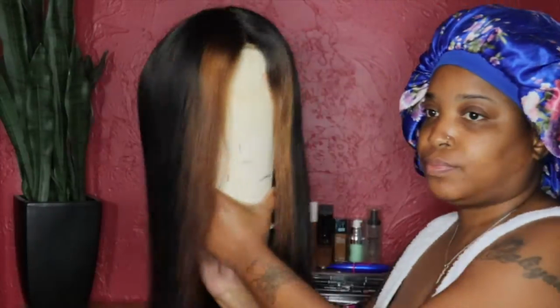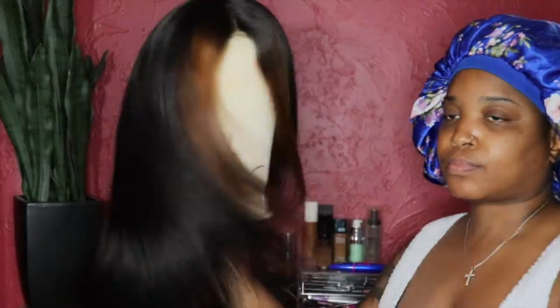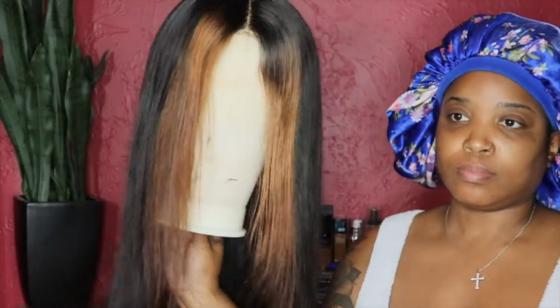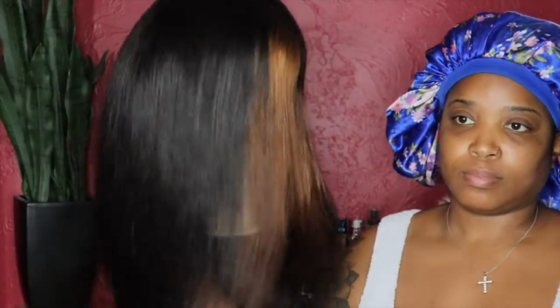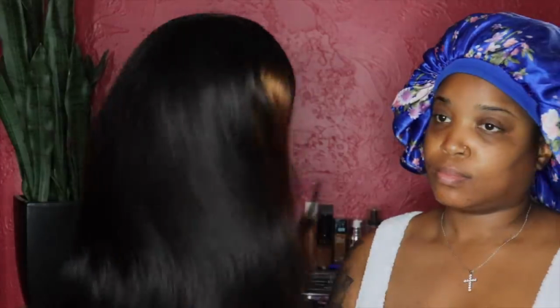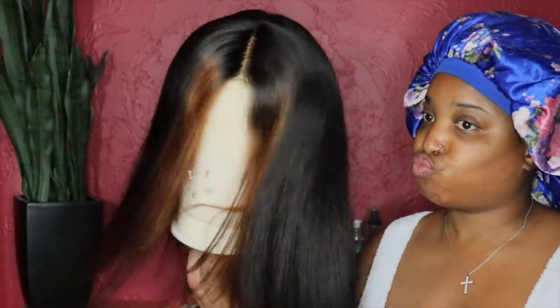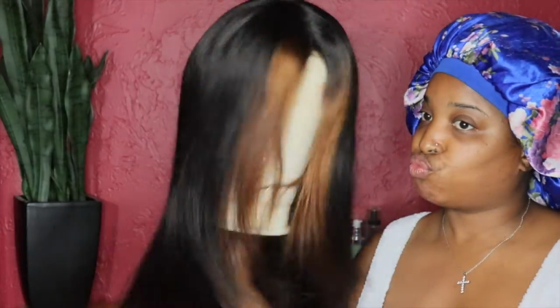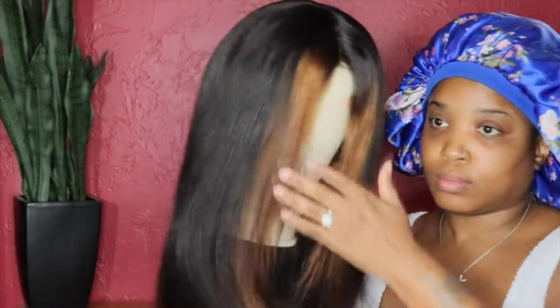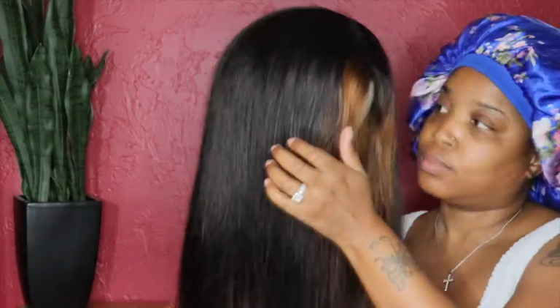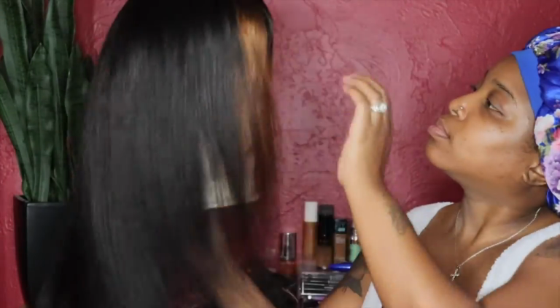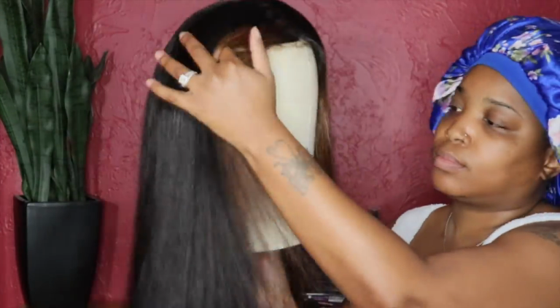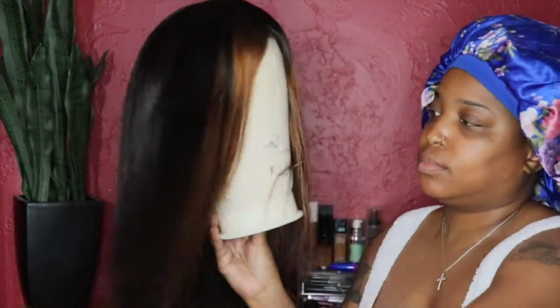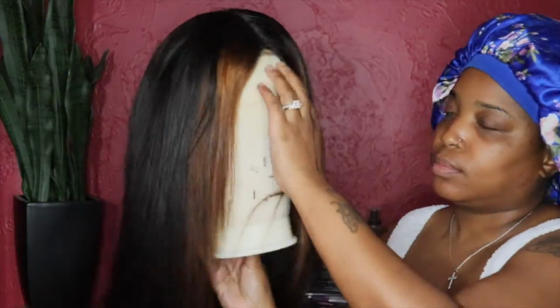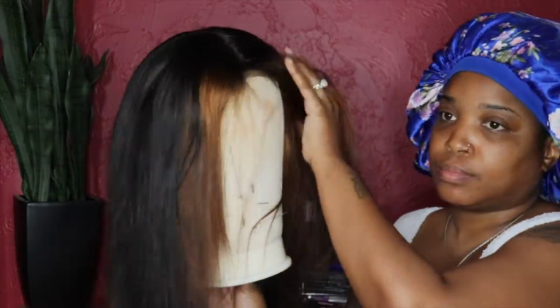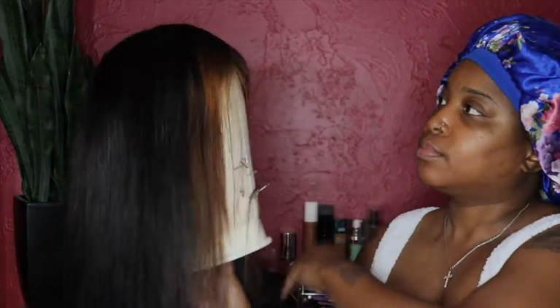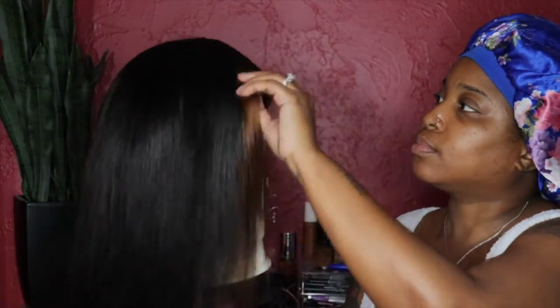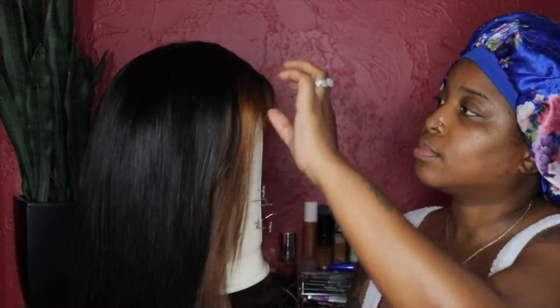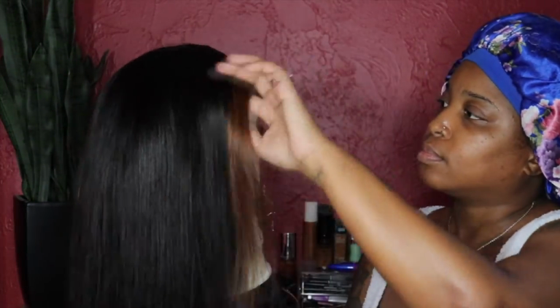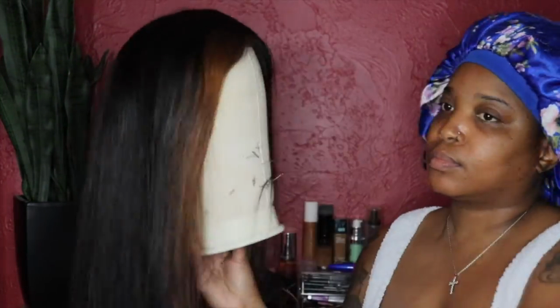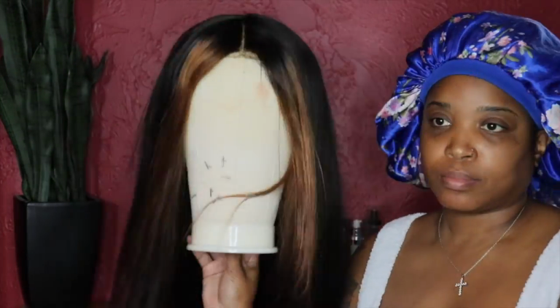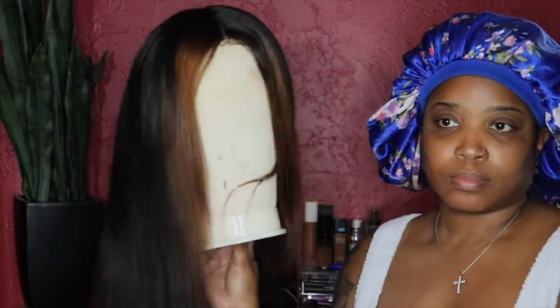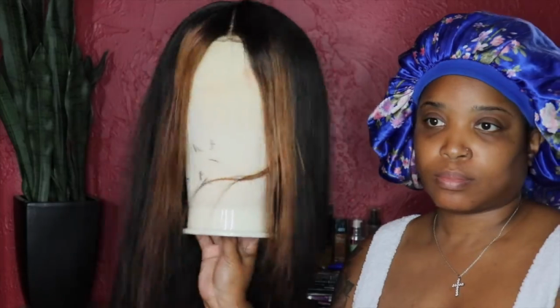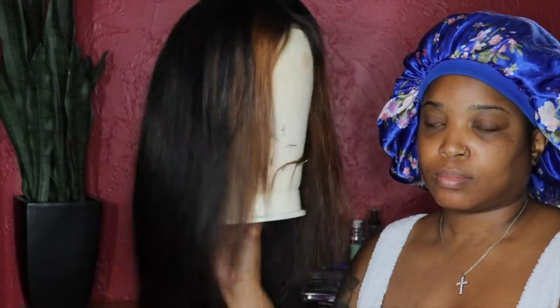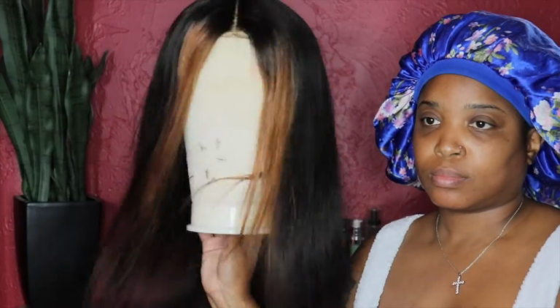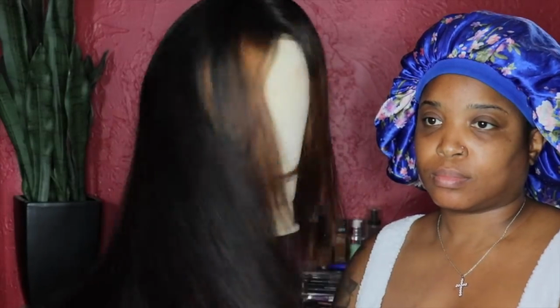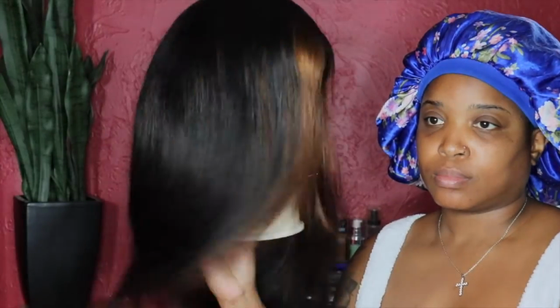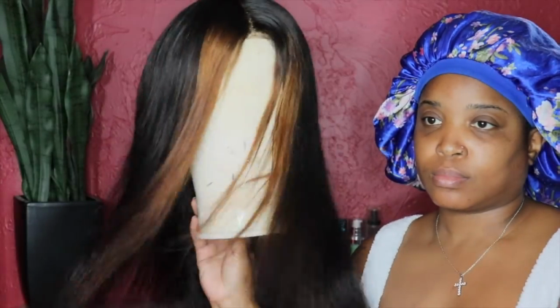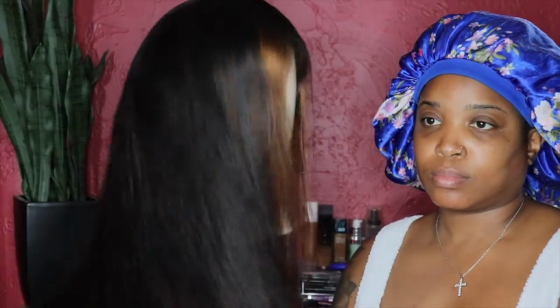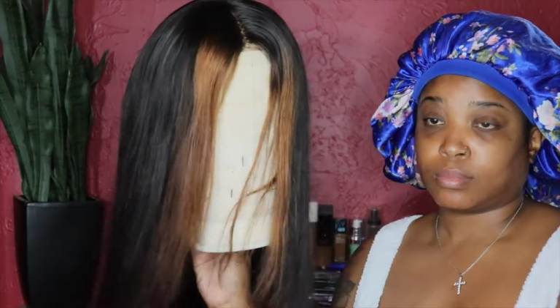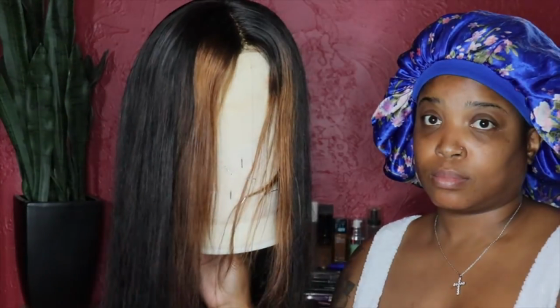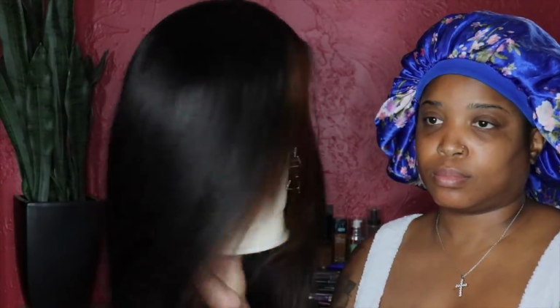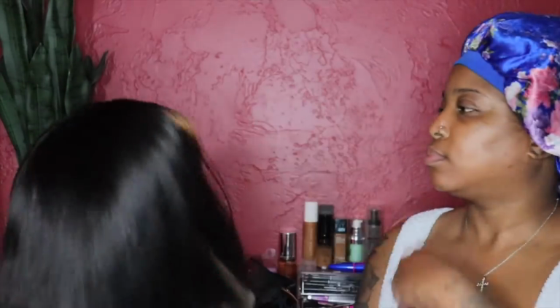Do you see how this wig looks? It looks so soft — trust me, it is soft and flowy — and I love the way the front came out. Perfect.